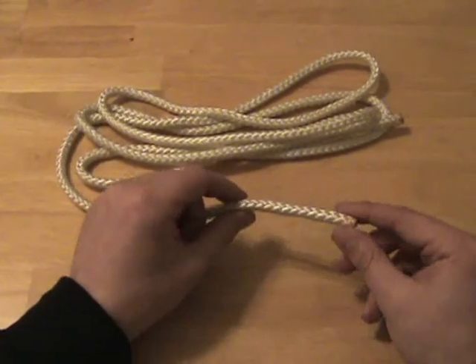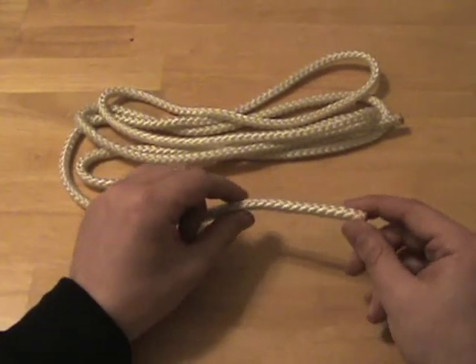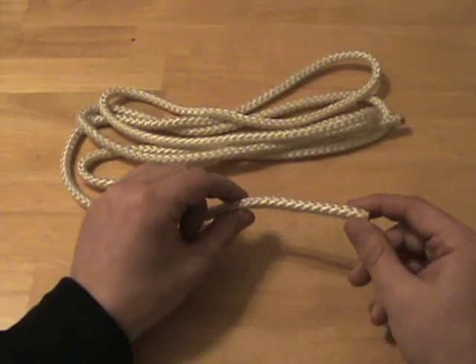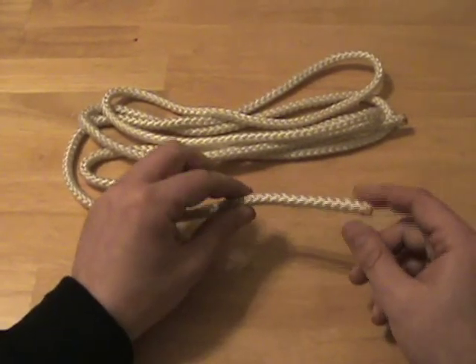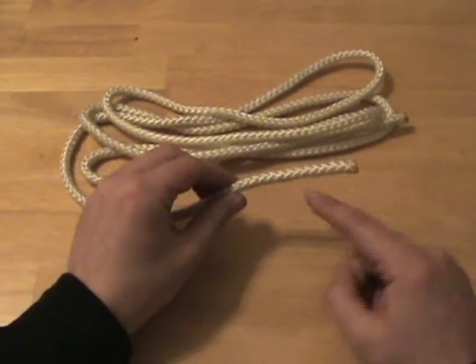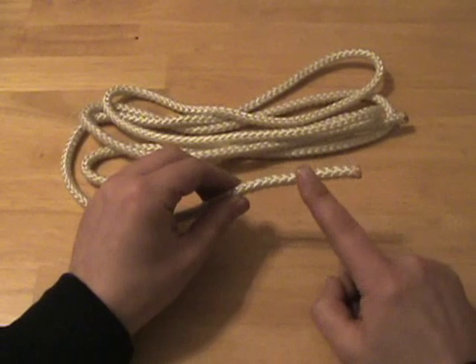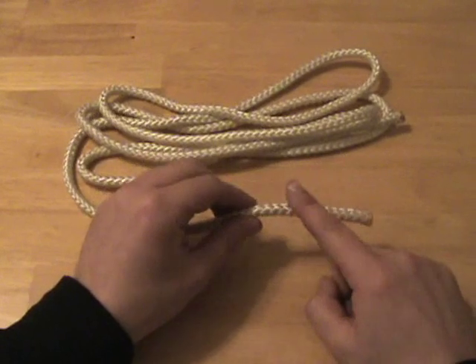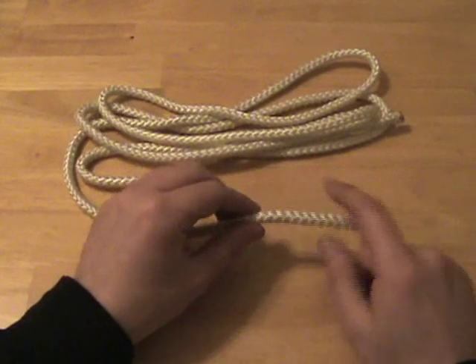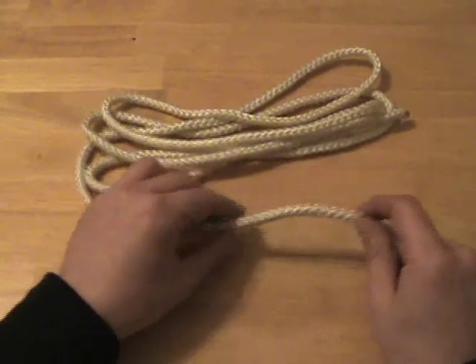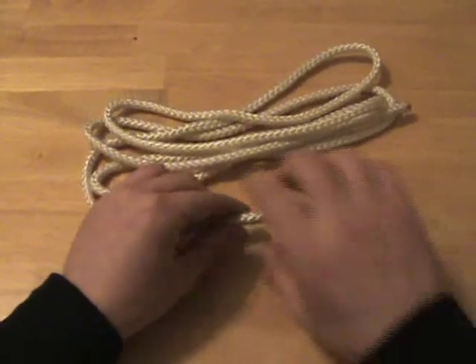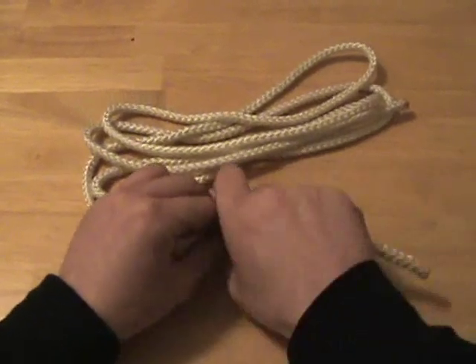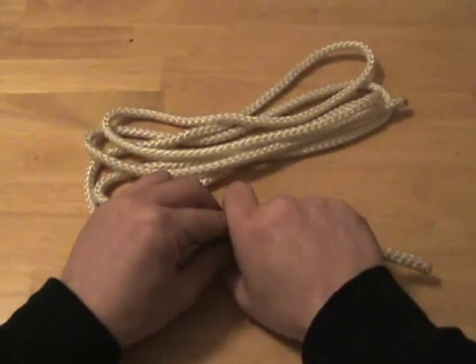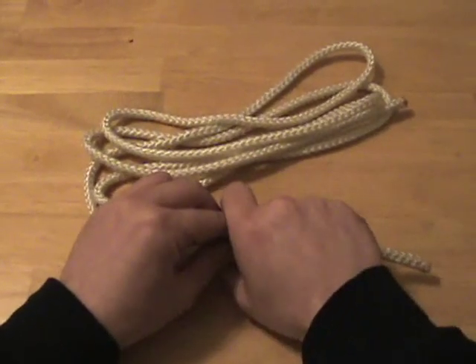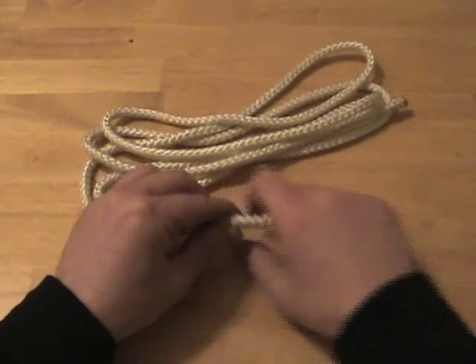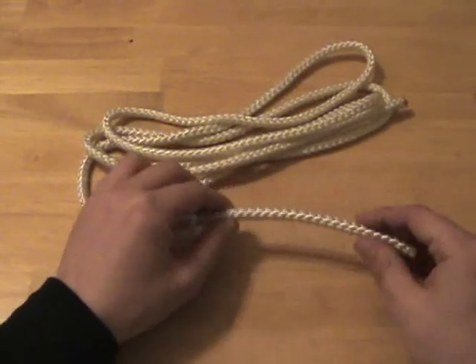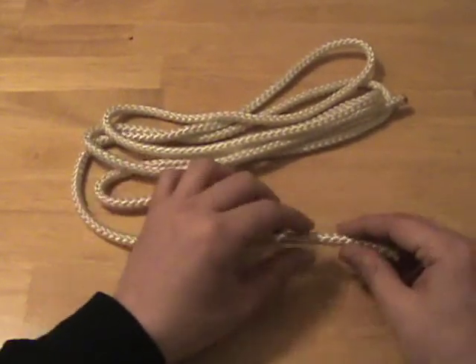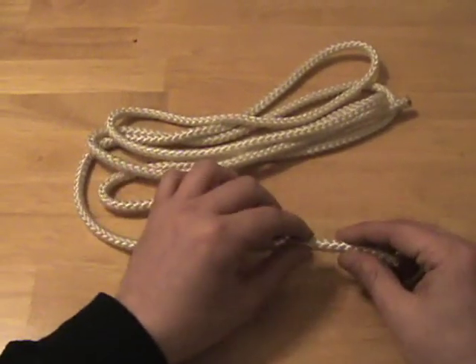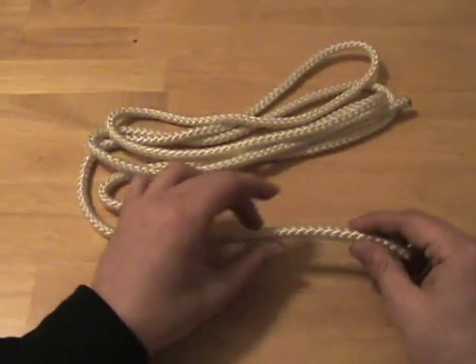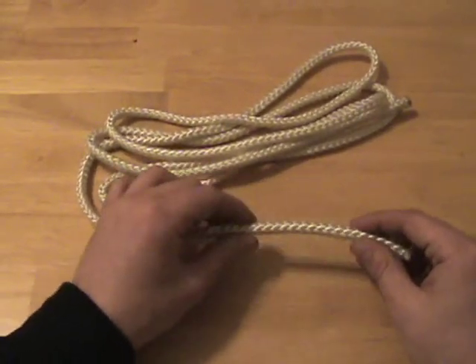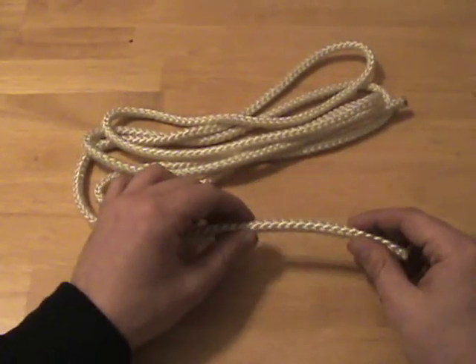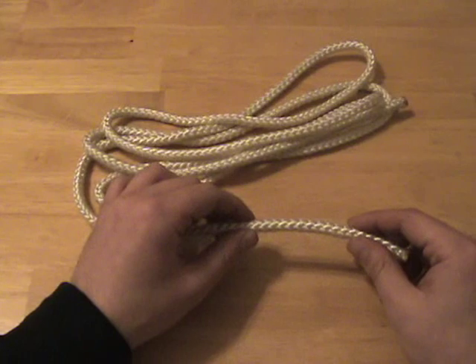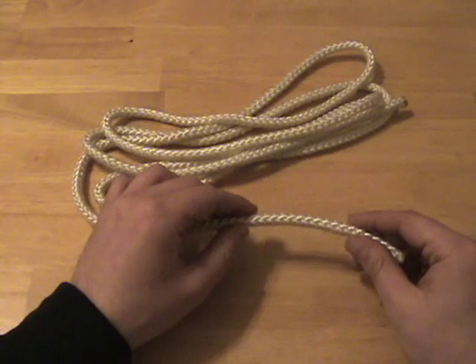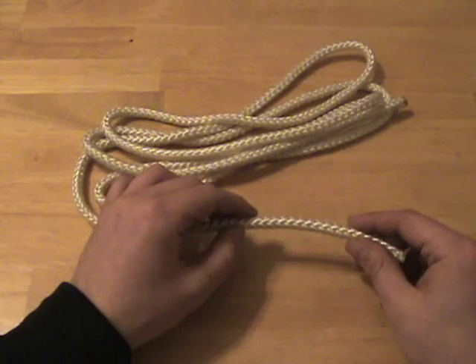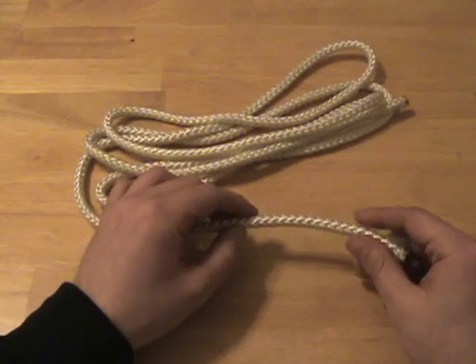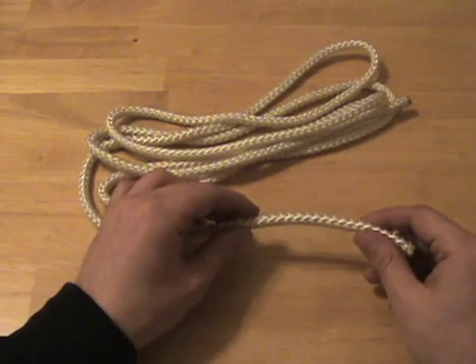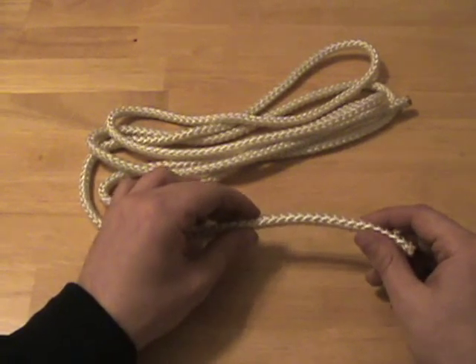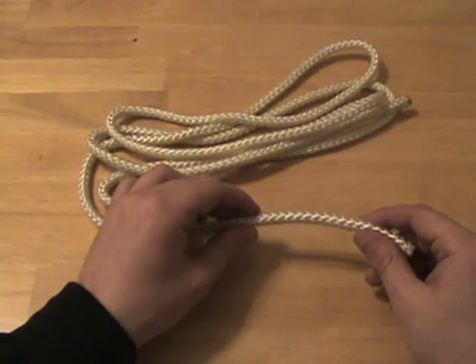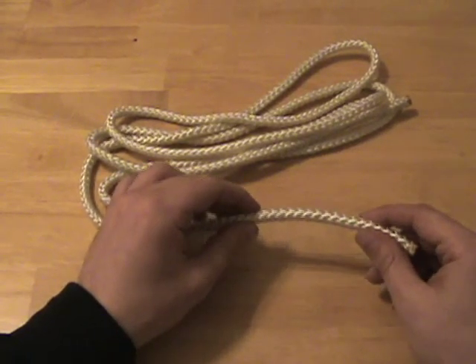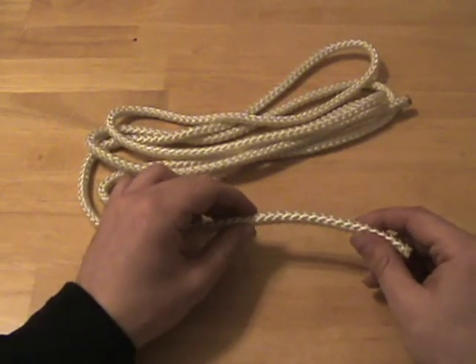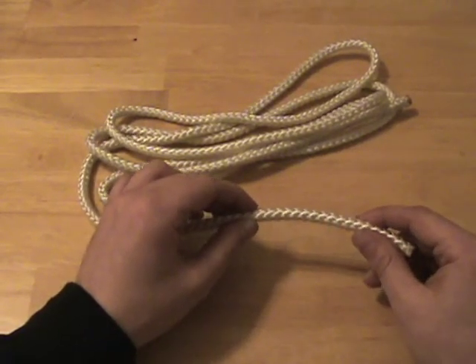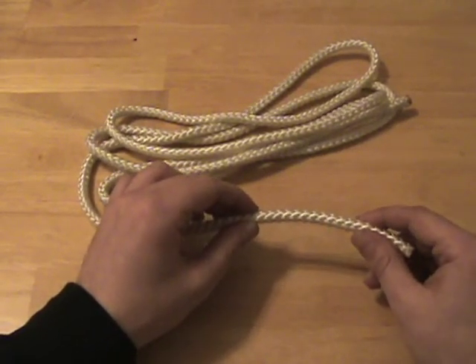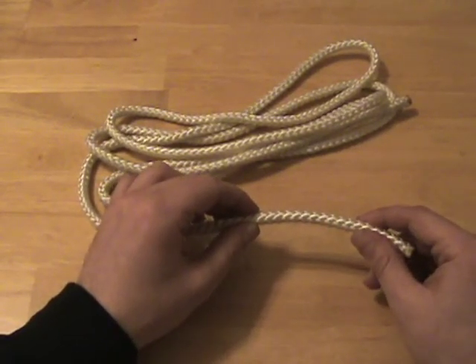Another function is to create a bulge in the rope, which allows you to have a handhold and makes the rope thicker in one part. And finally, stopper knots will make other knots more secure.